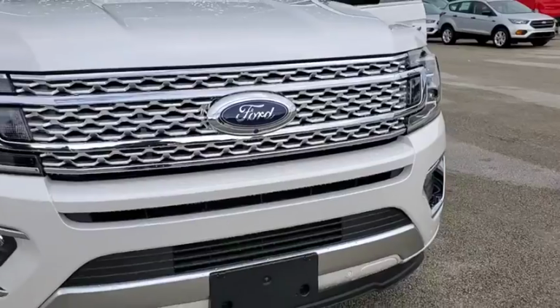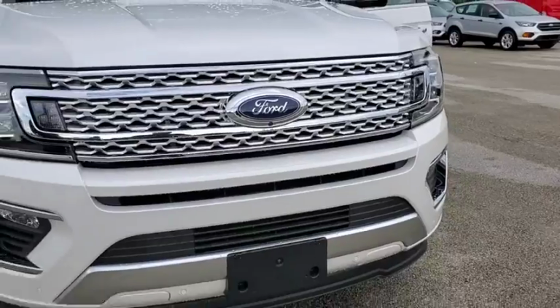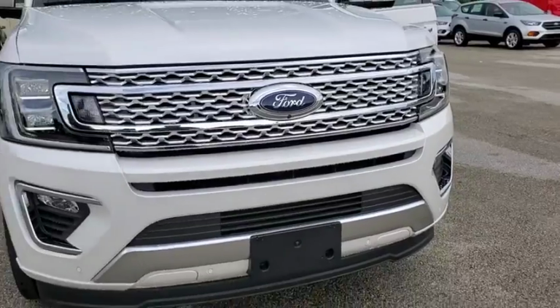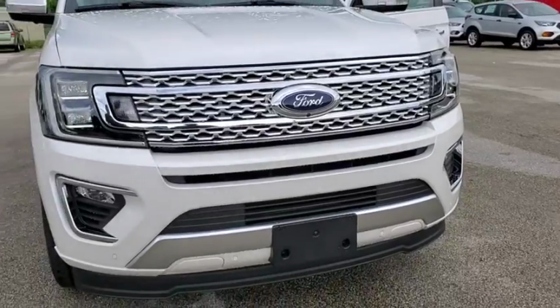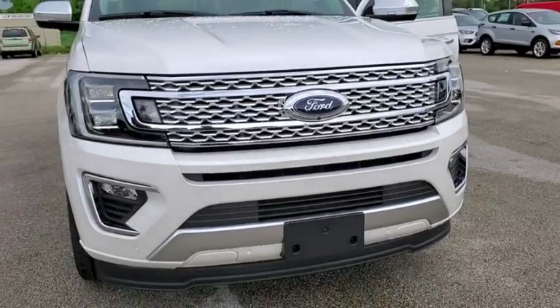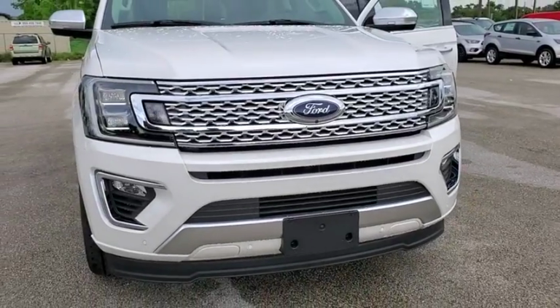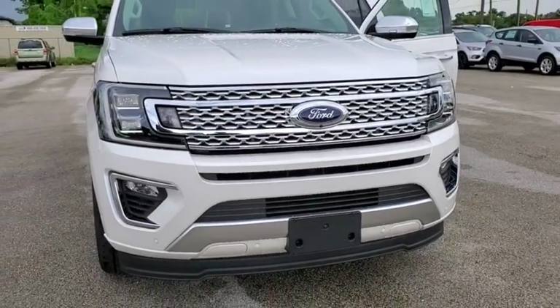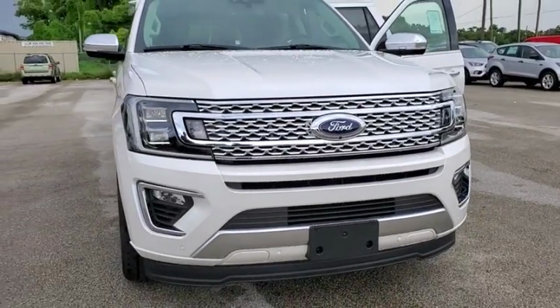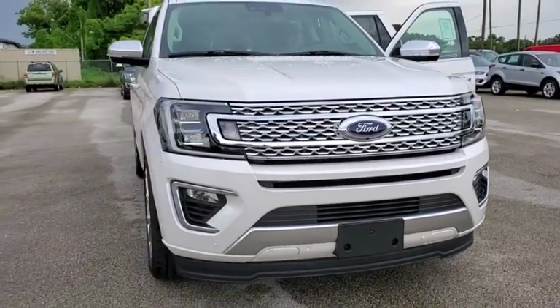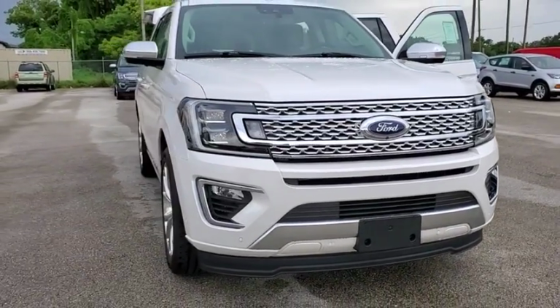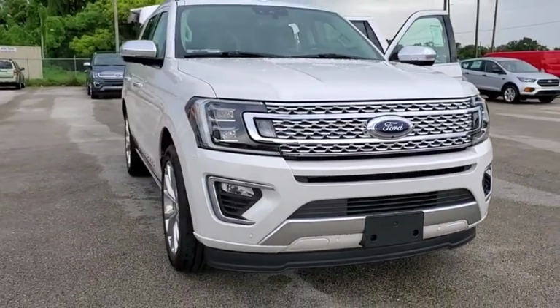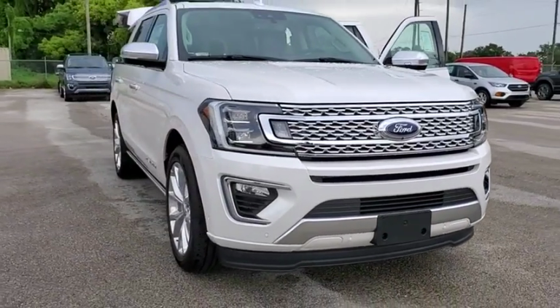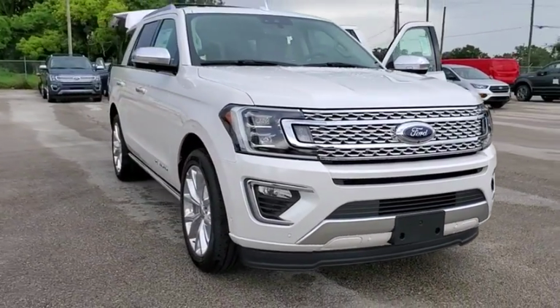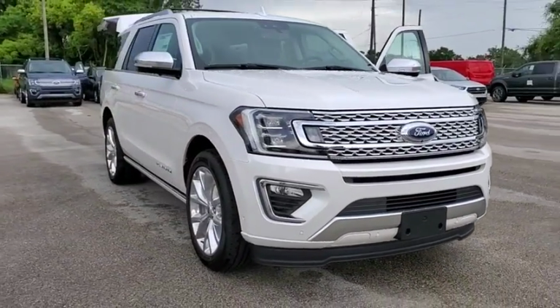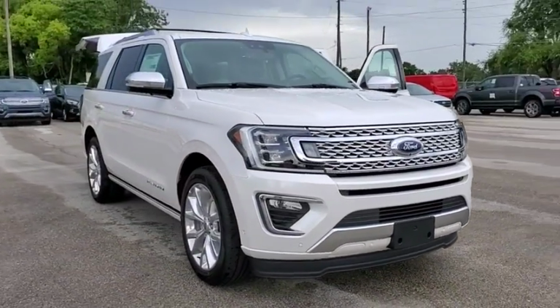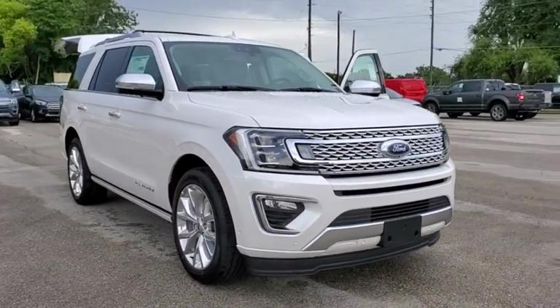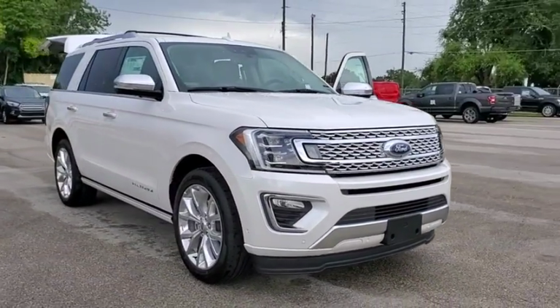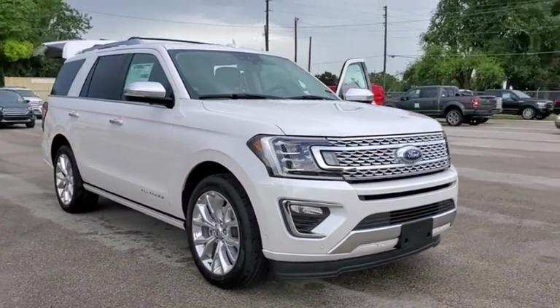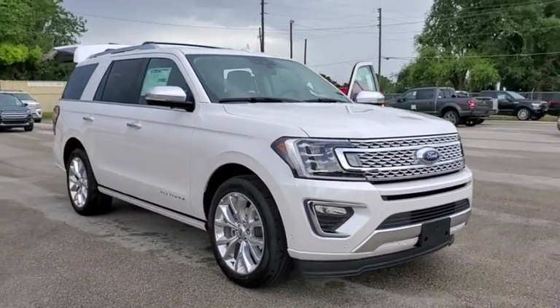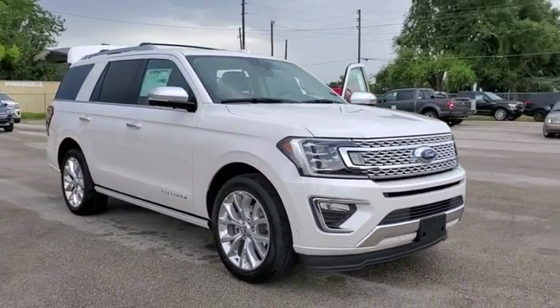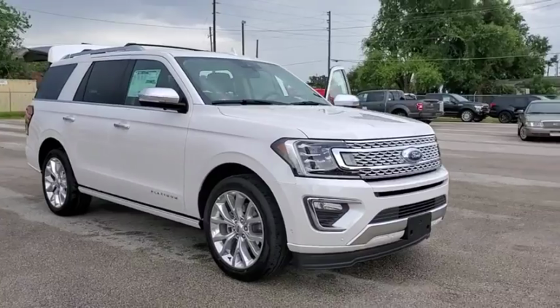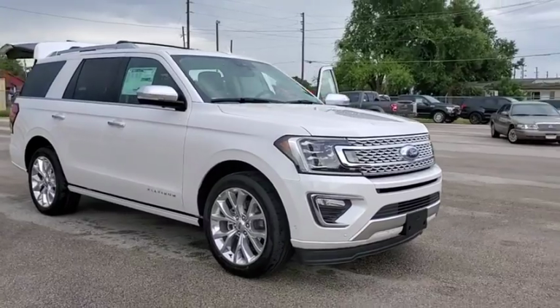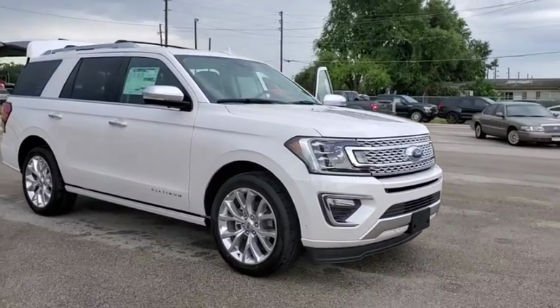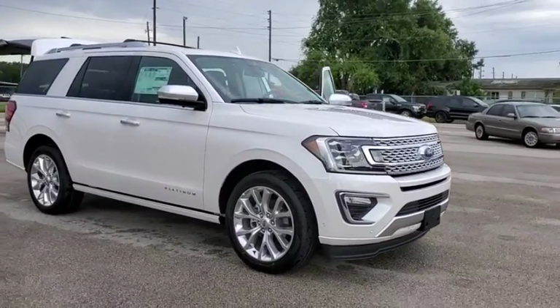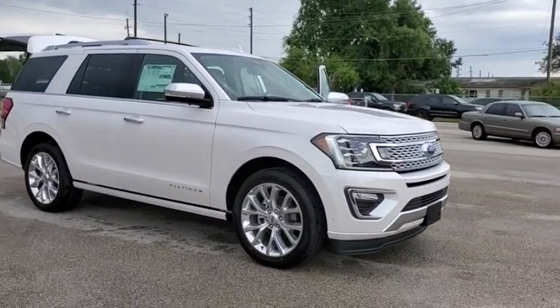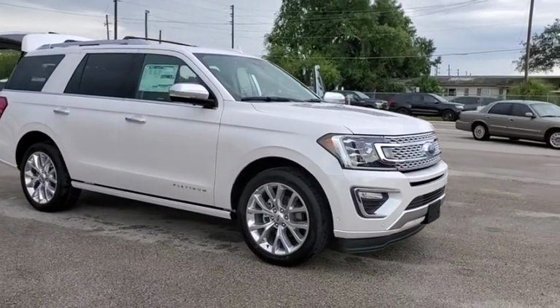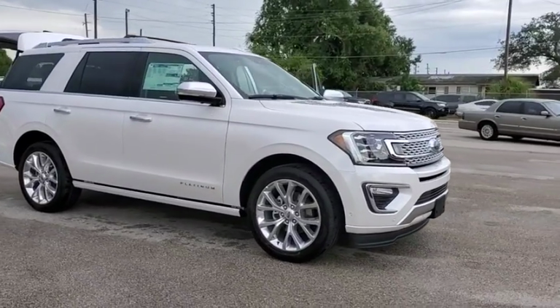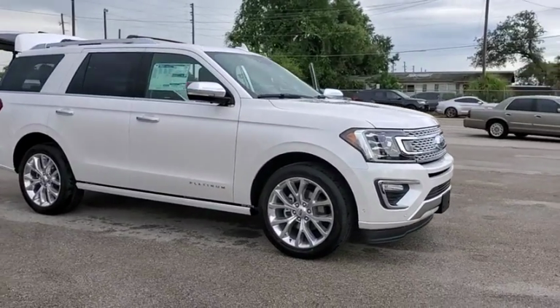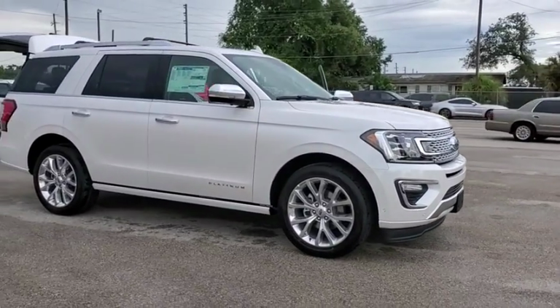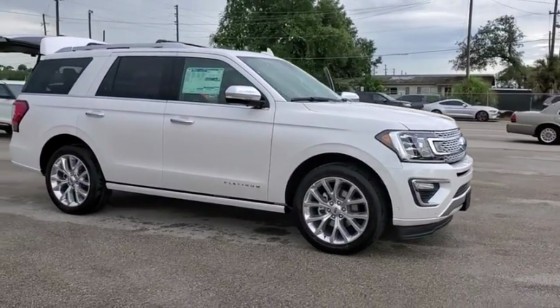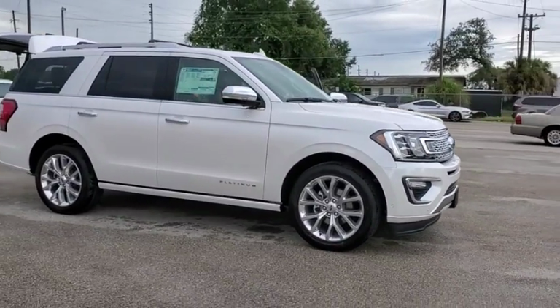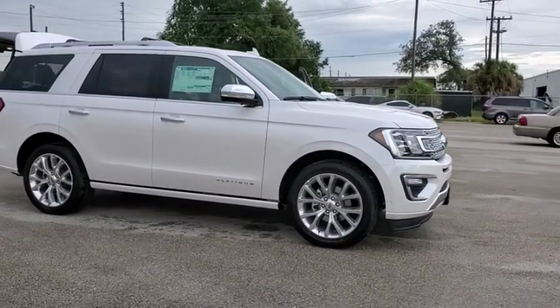Make a great choice today with the 2019 Ford Expedition. Powerful, controlled, resourceful. Expedition.